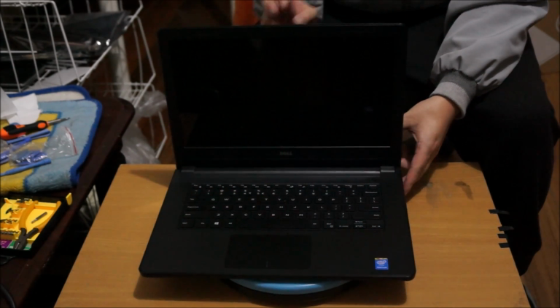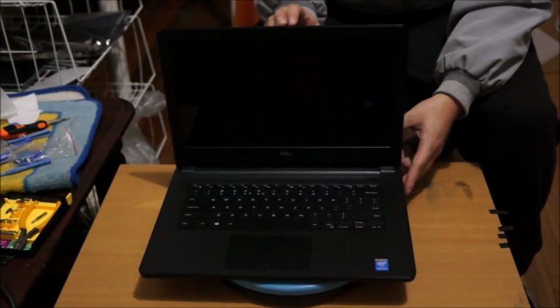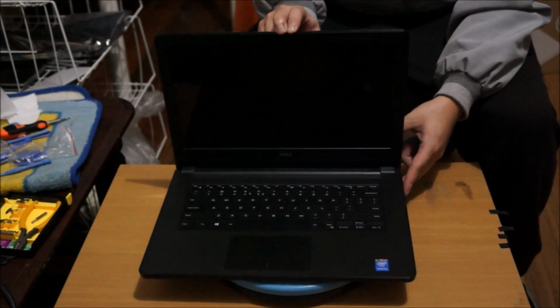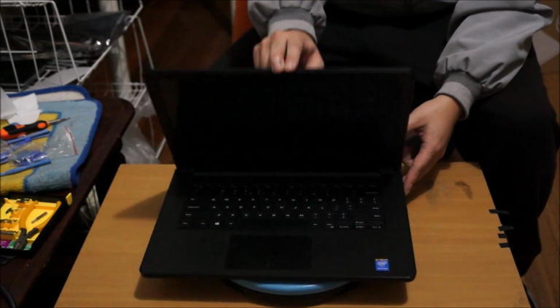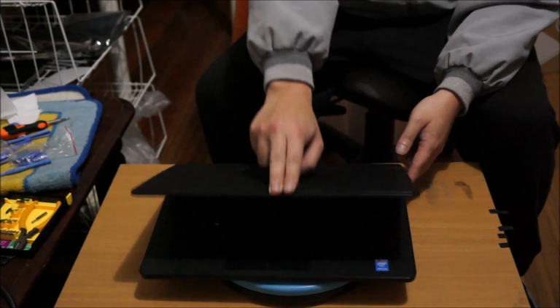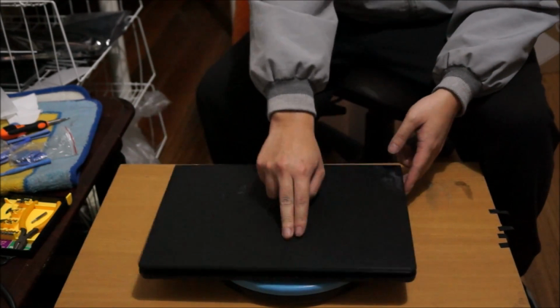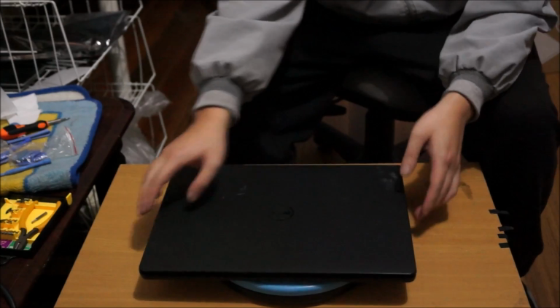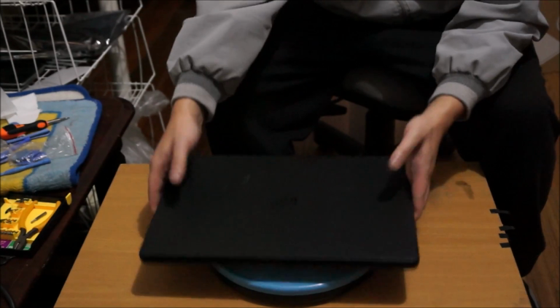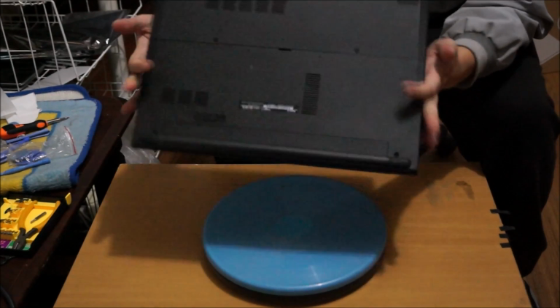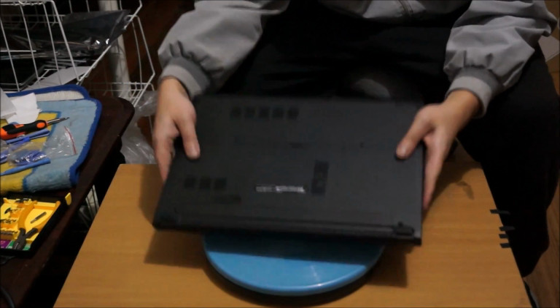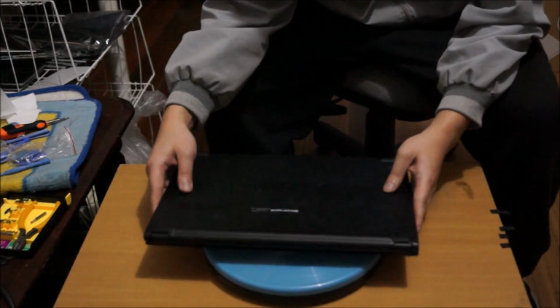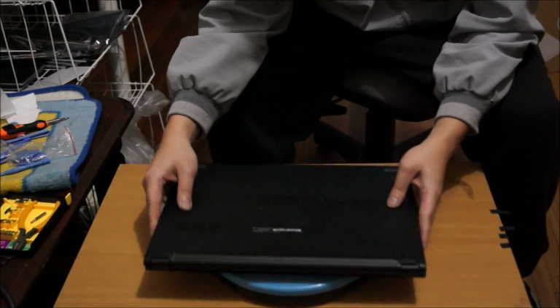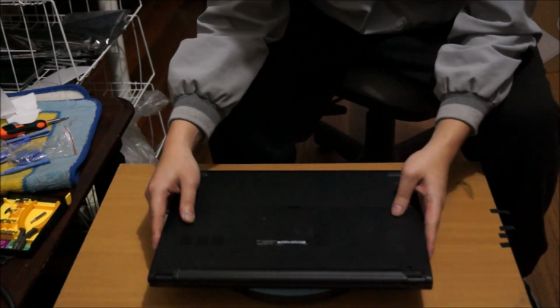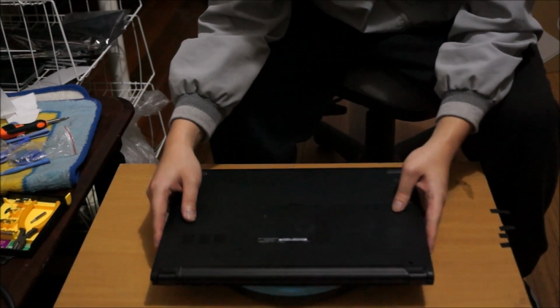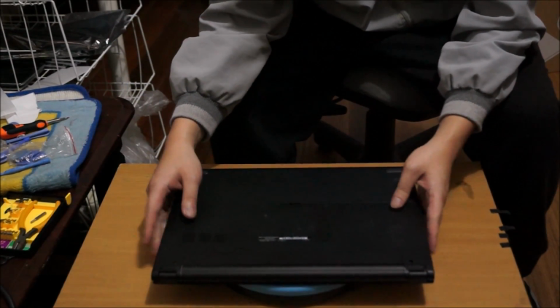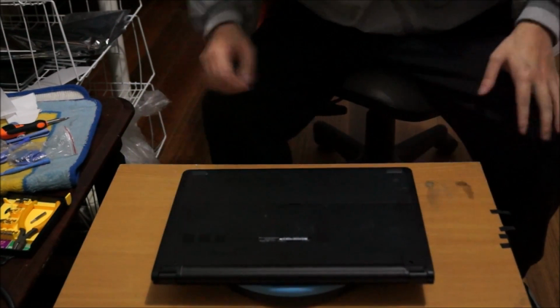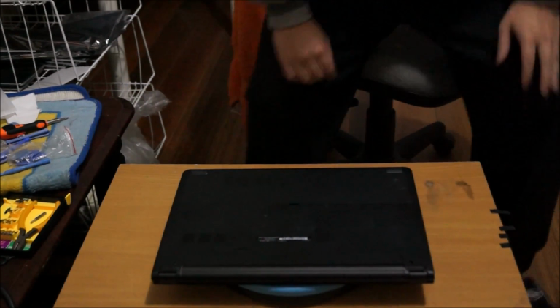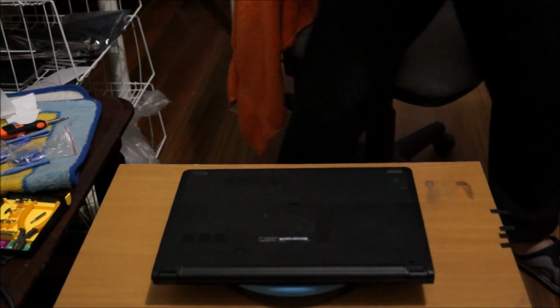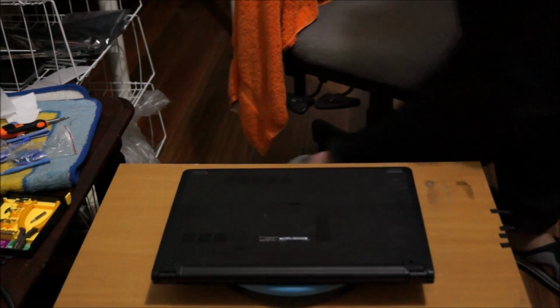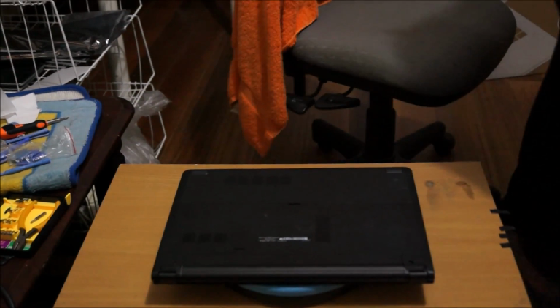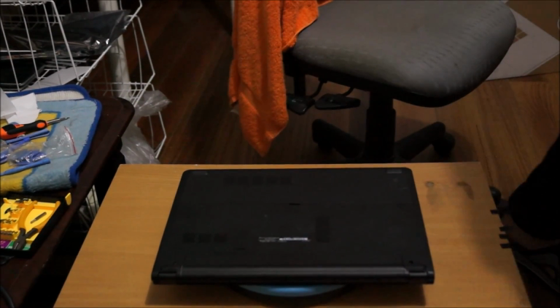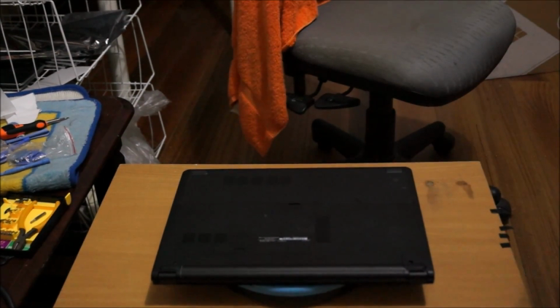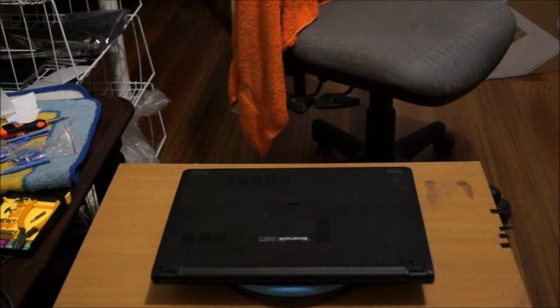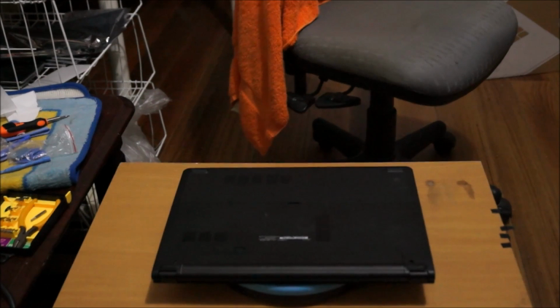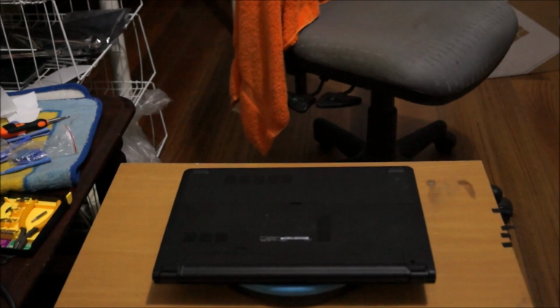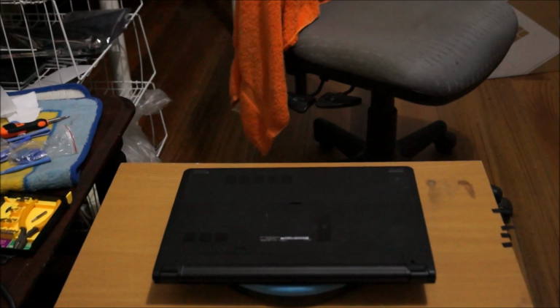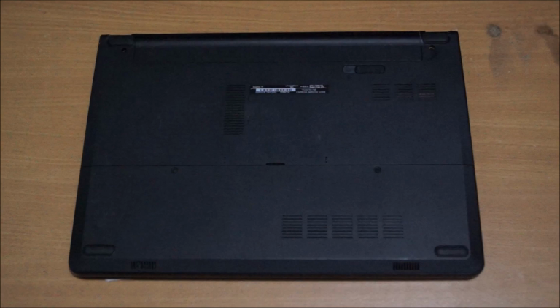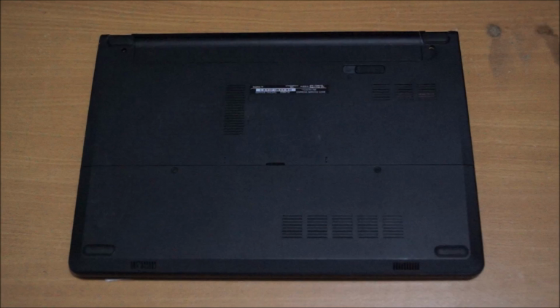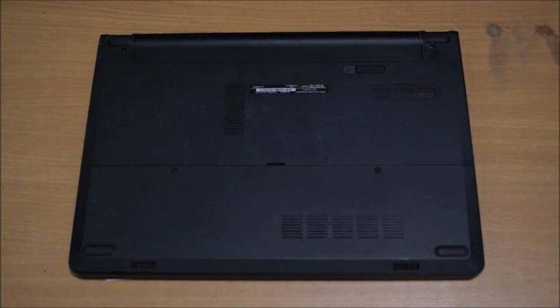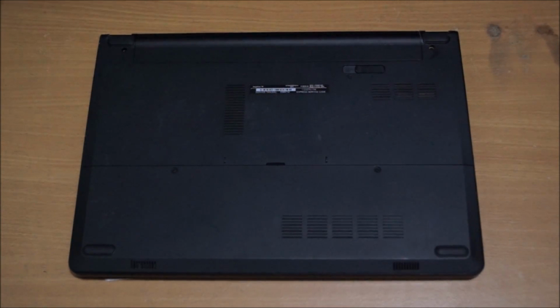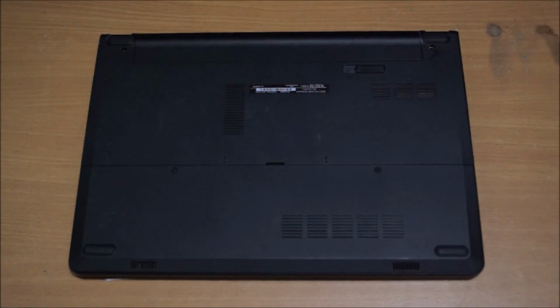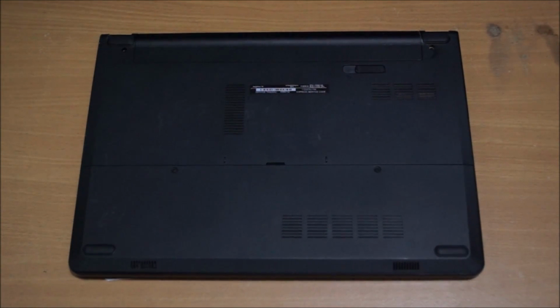Please put your laptop on something soft so you don't damage or scratch it when you move it around. Flip it to the back — so now we've flipped to the back.